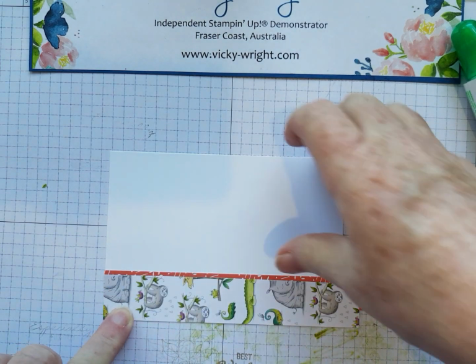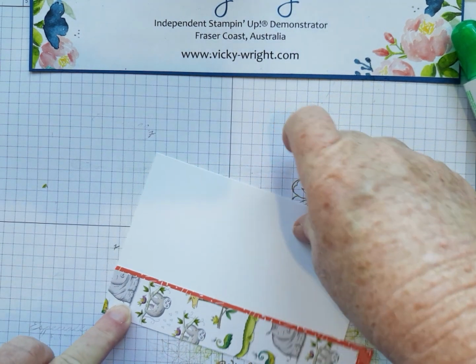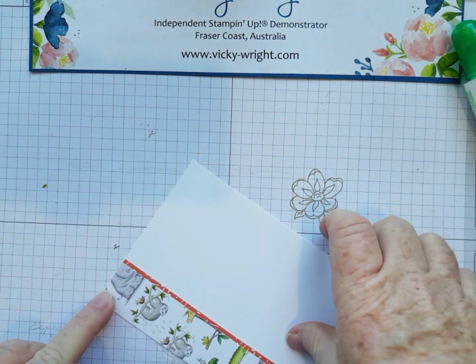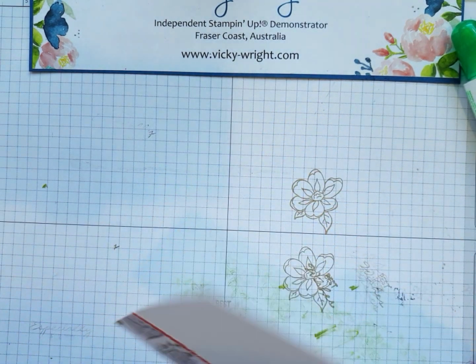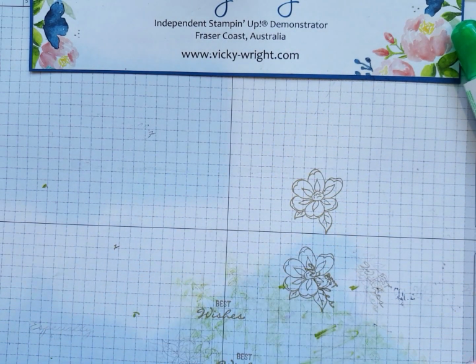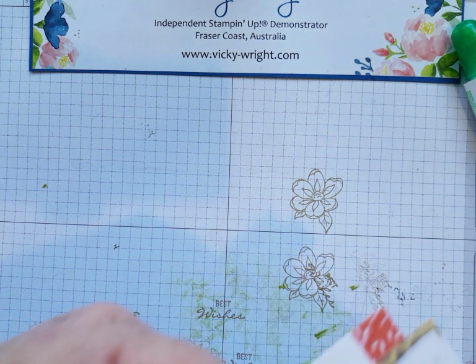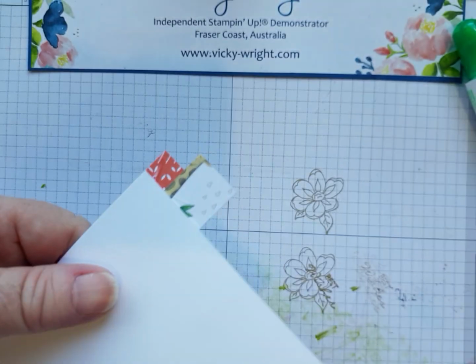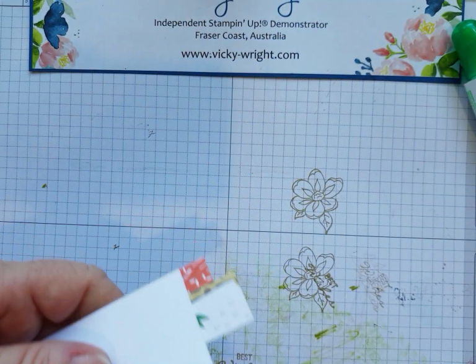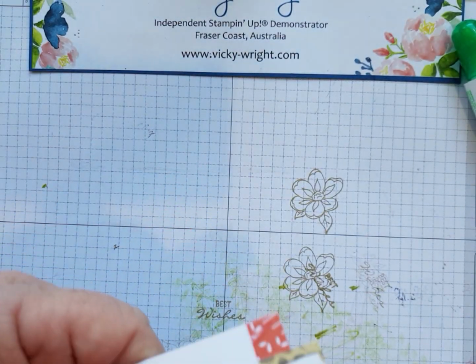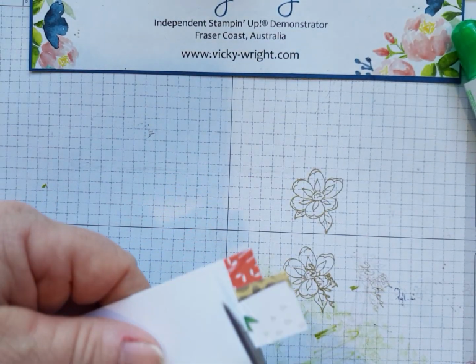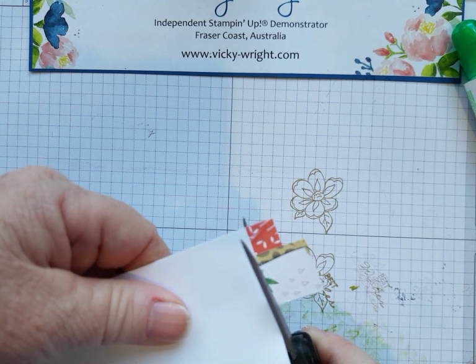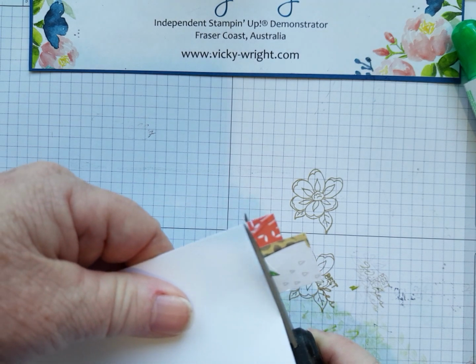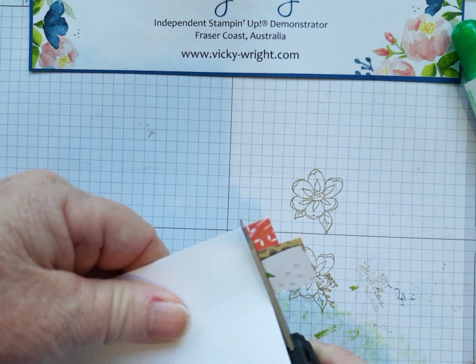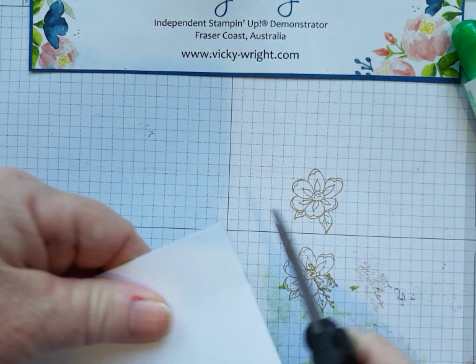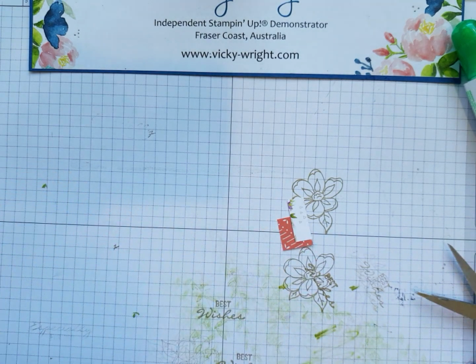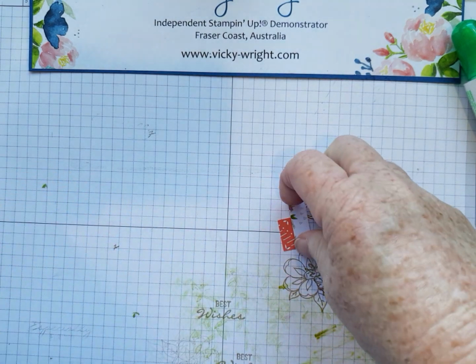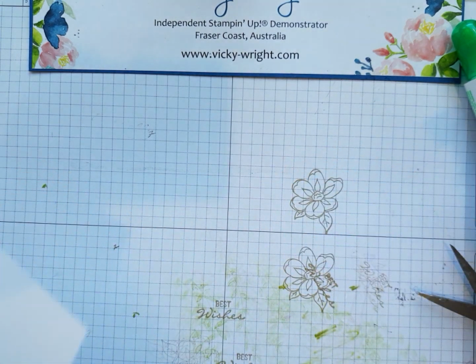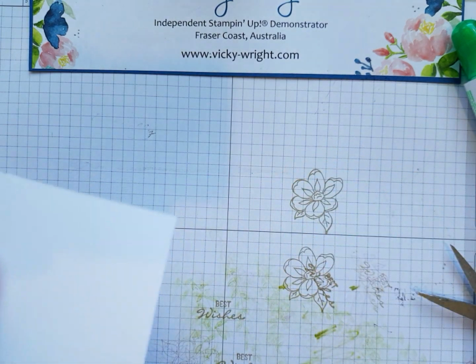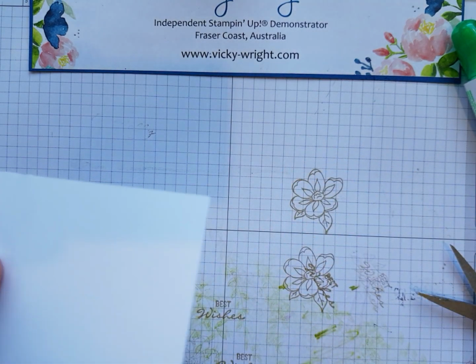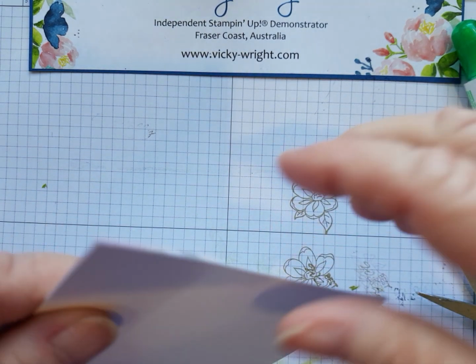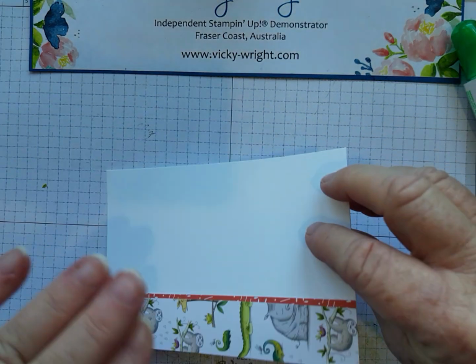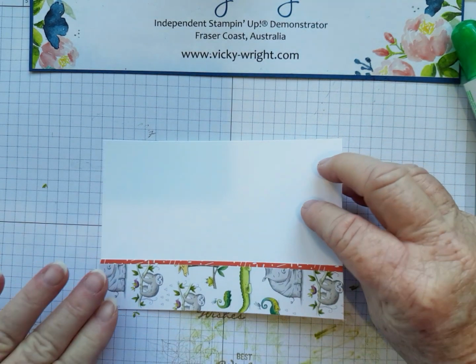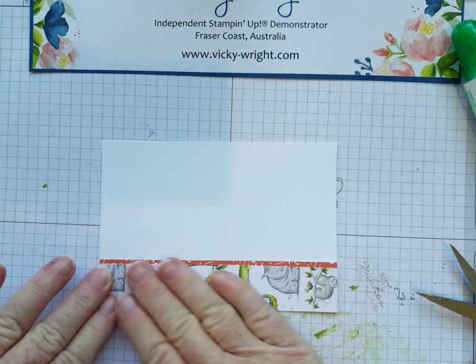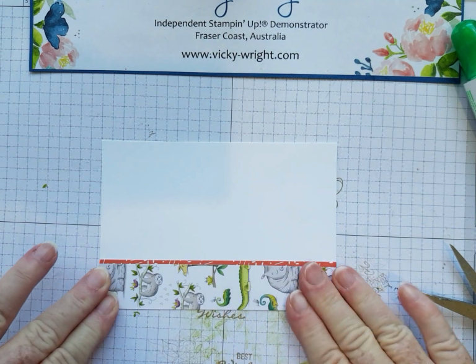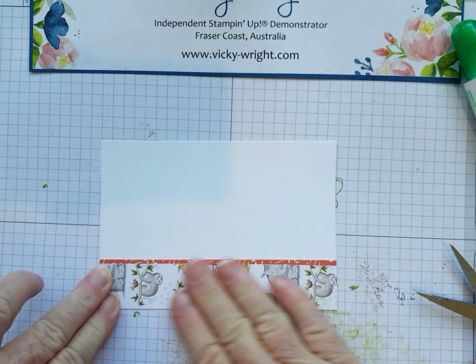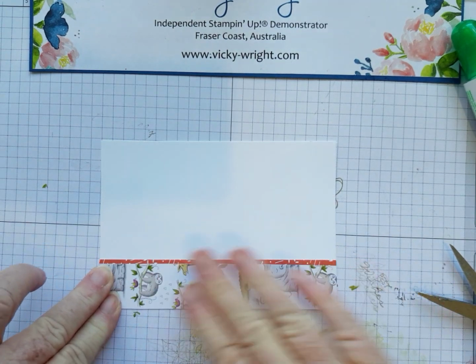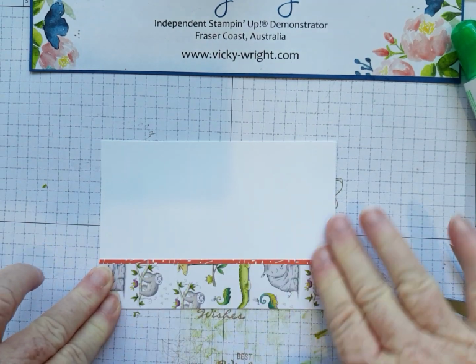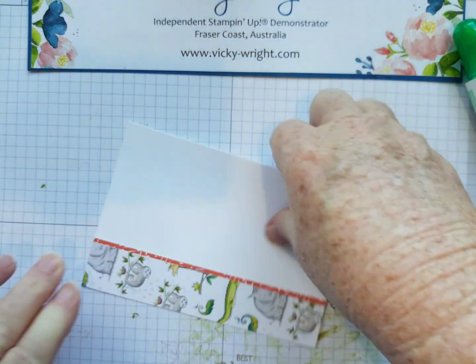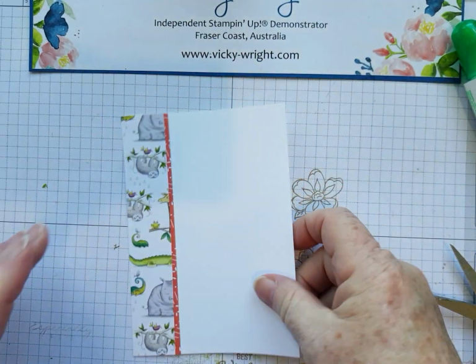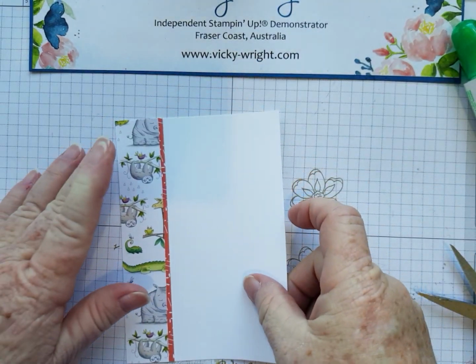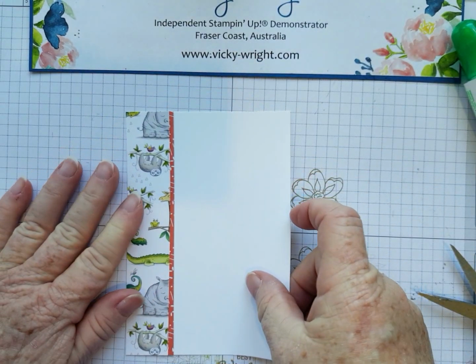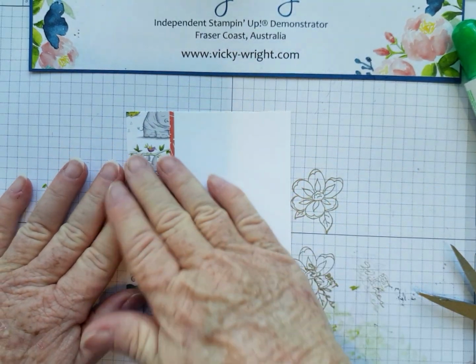All the measurements and a PDF tutorial, a list of supplies, will be available on my blog. Okay, so that's done.